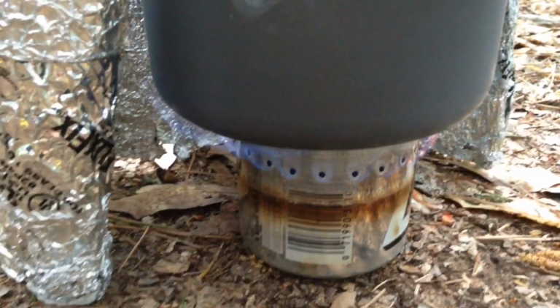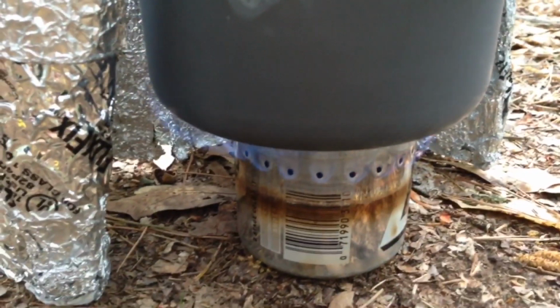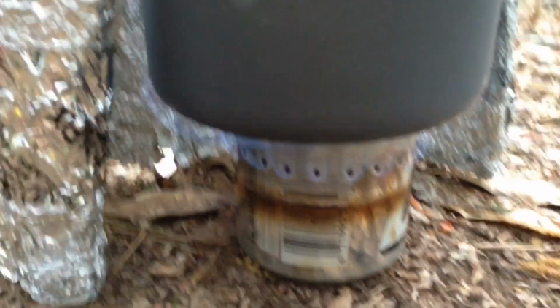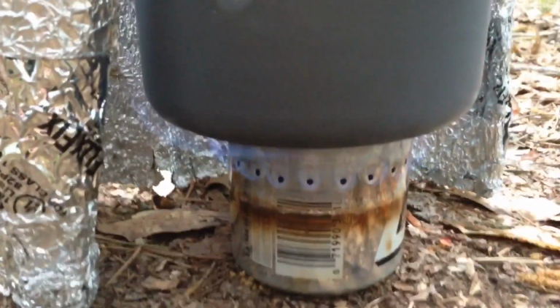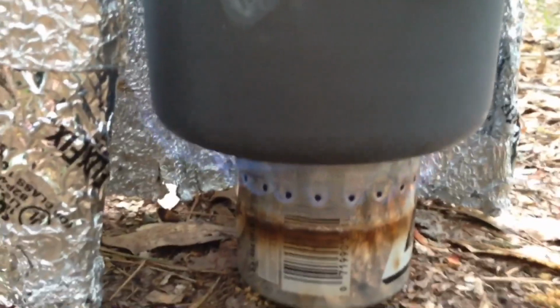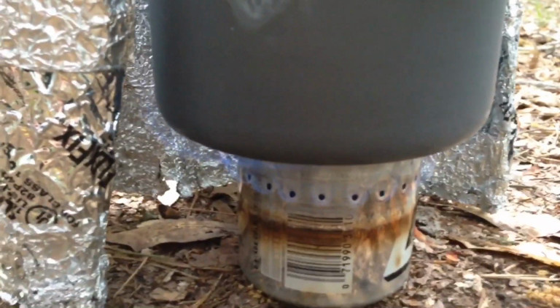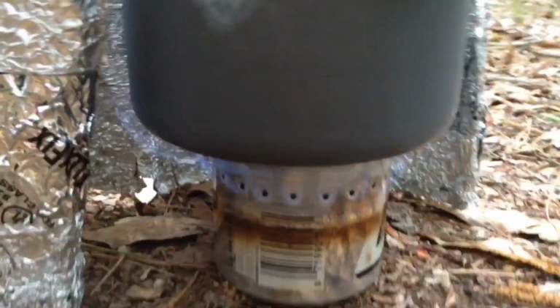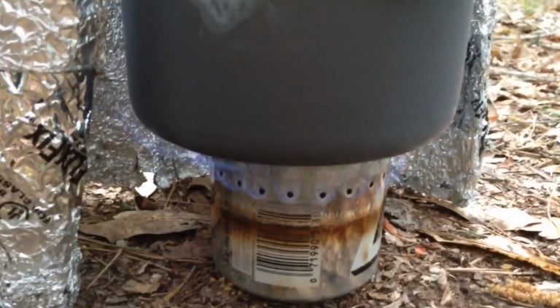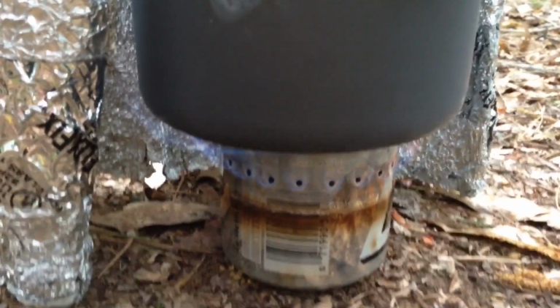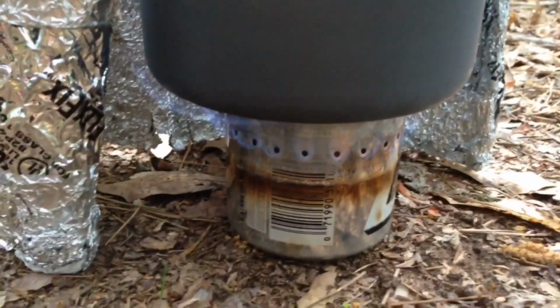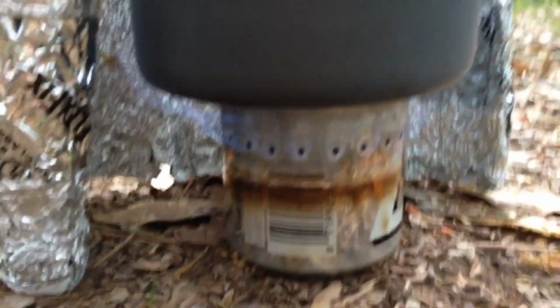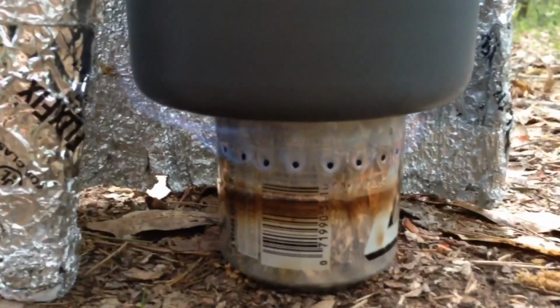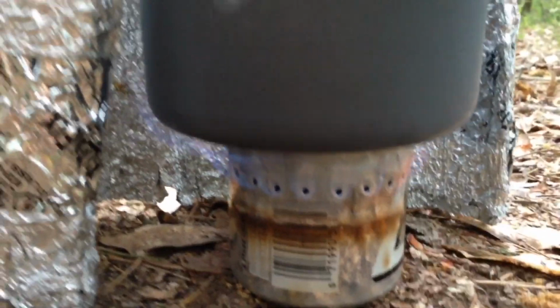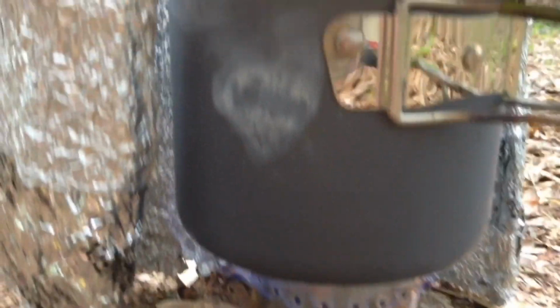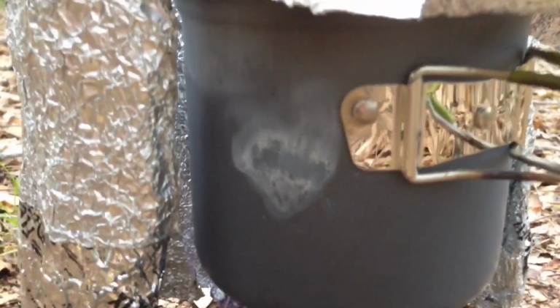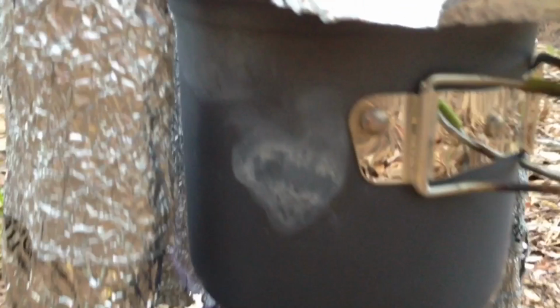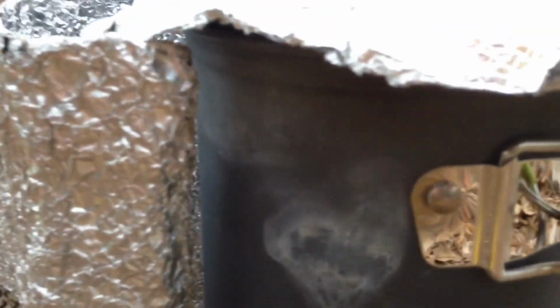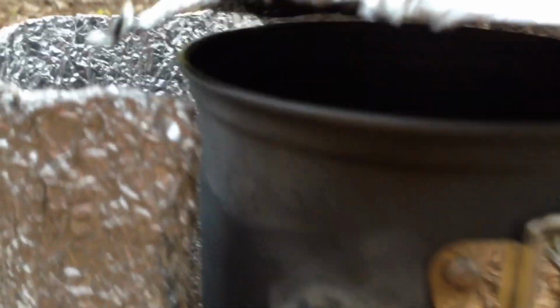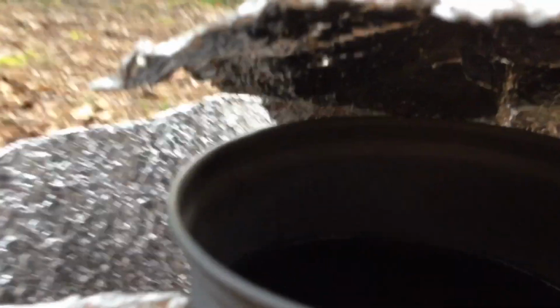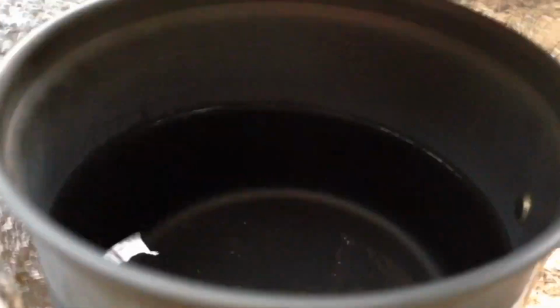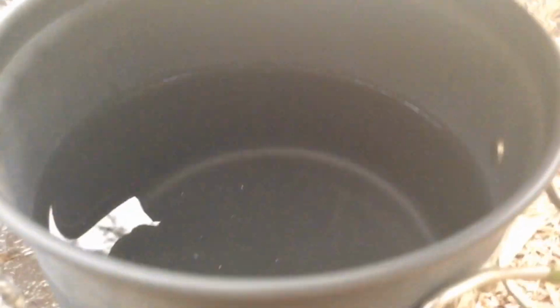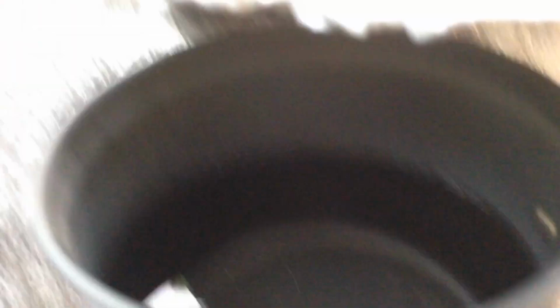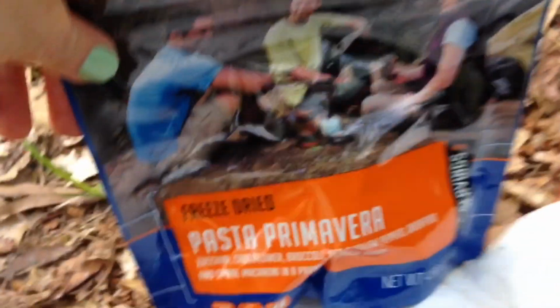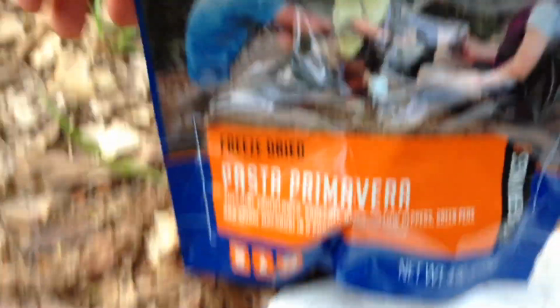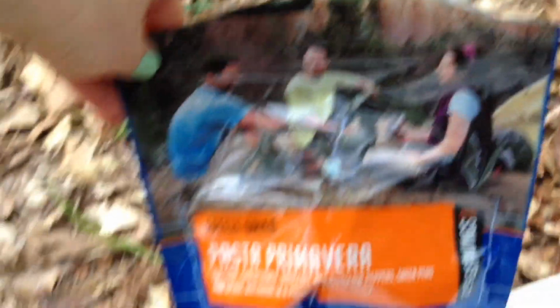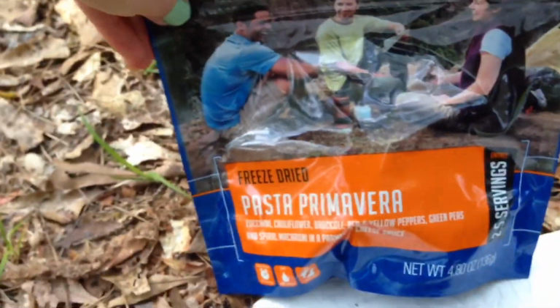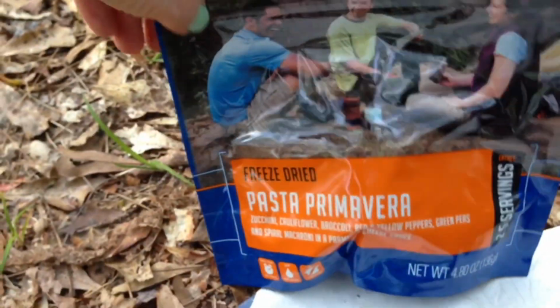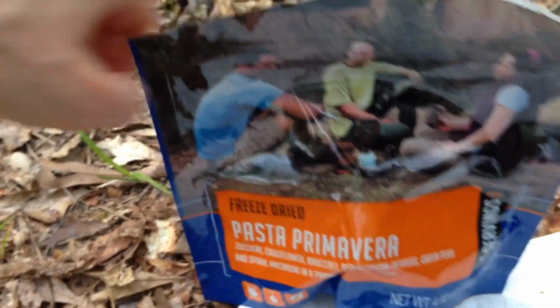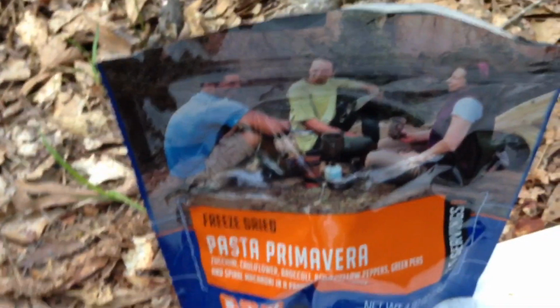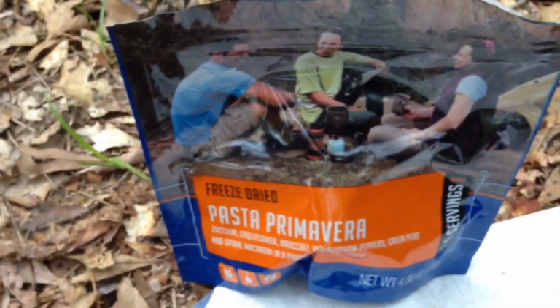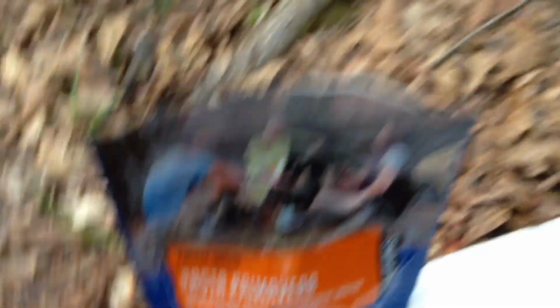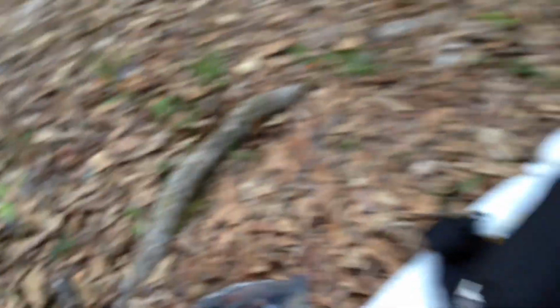We've got our alcohol stove that a friend from our church made for us working wonderfully. We're boiling our water for pasta primavera and maybe some tea.